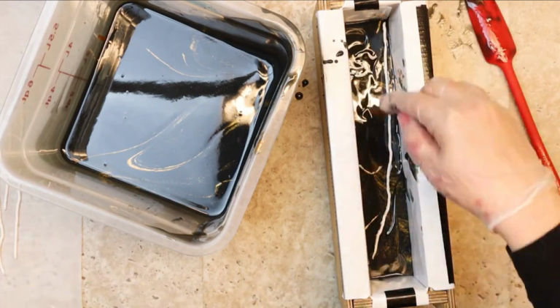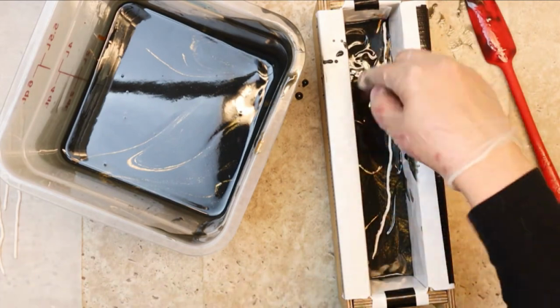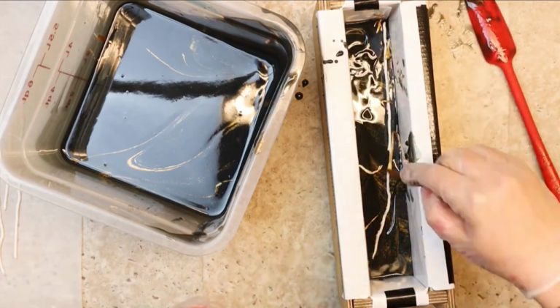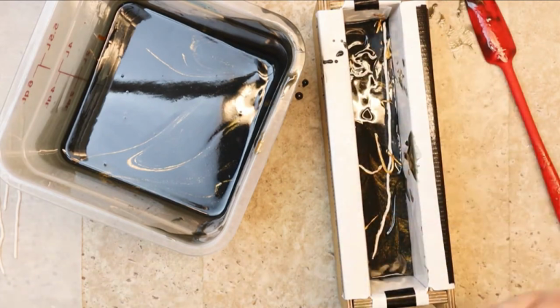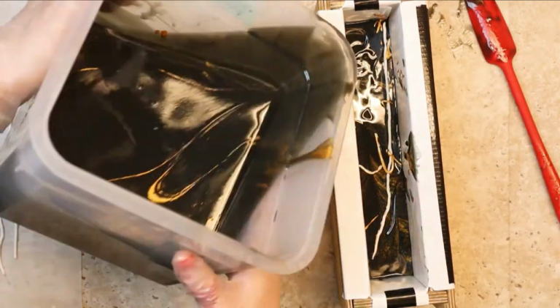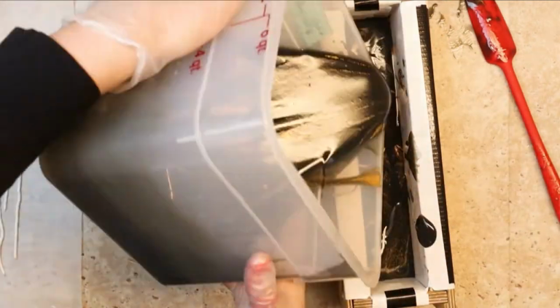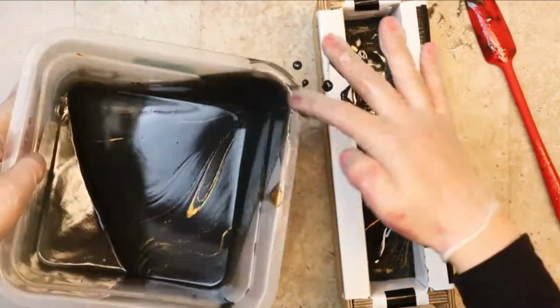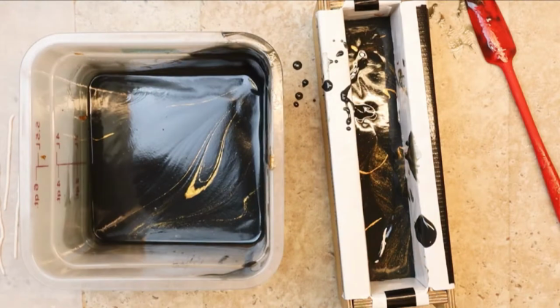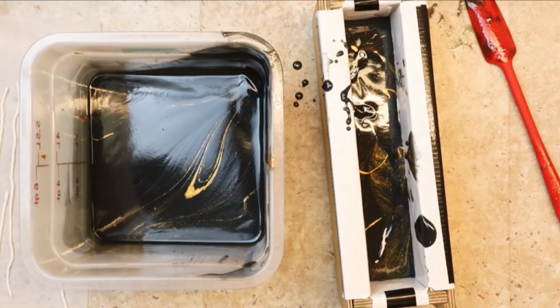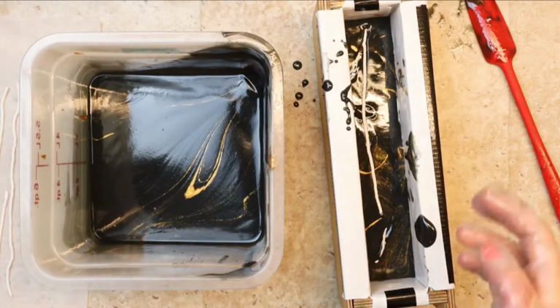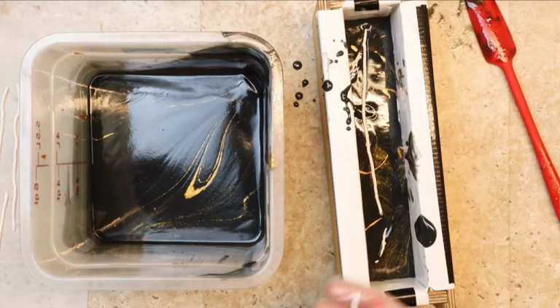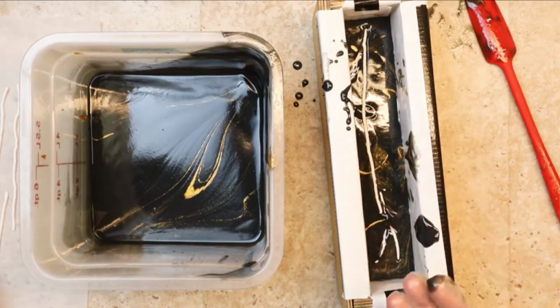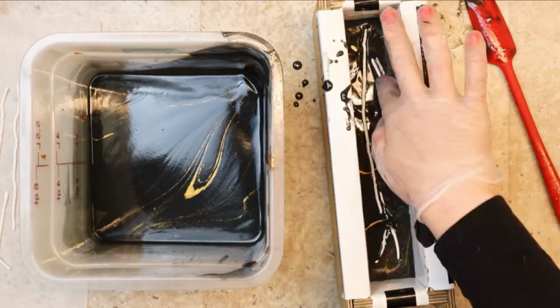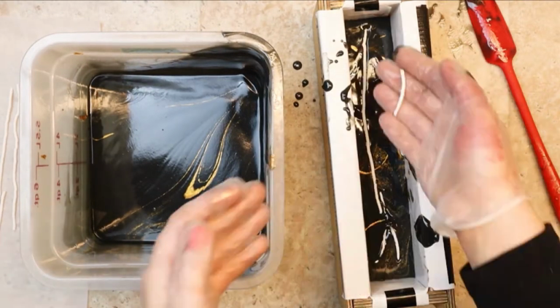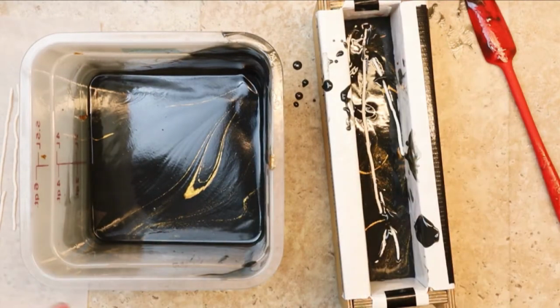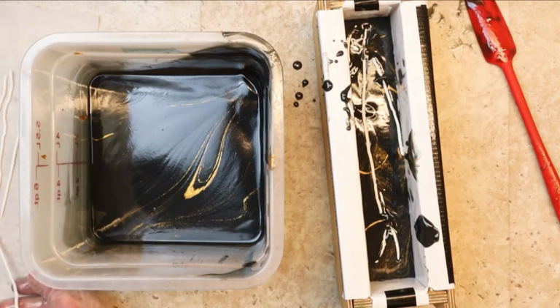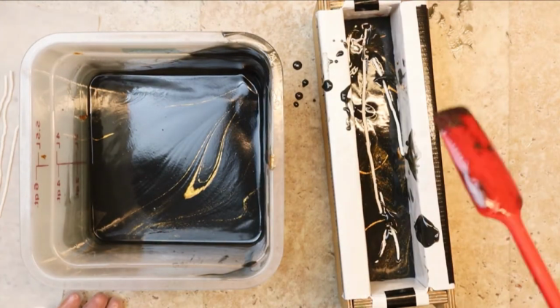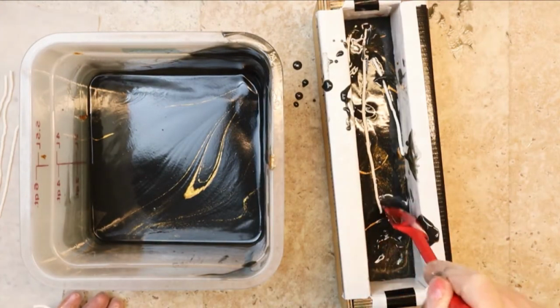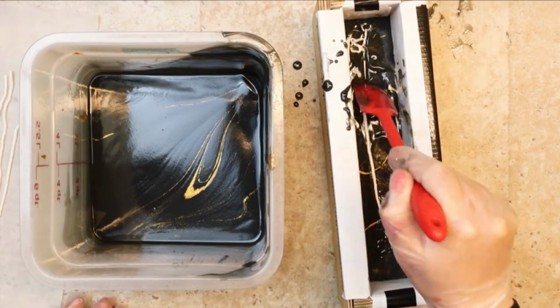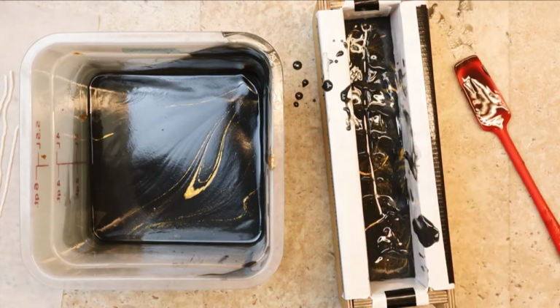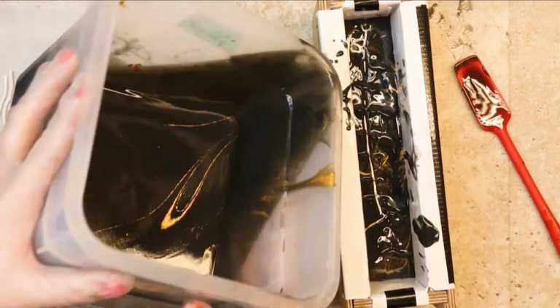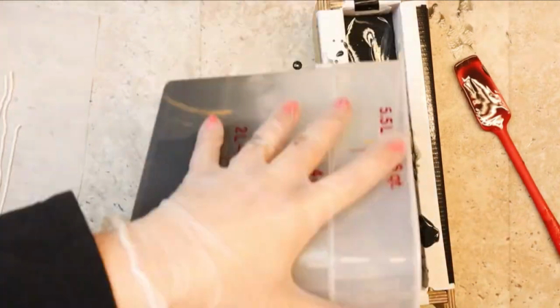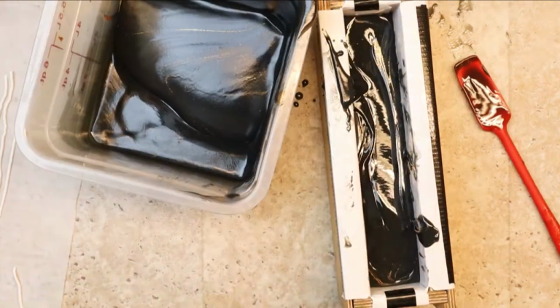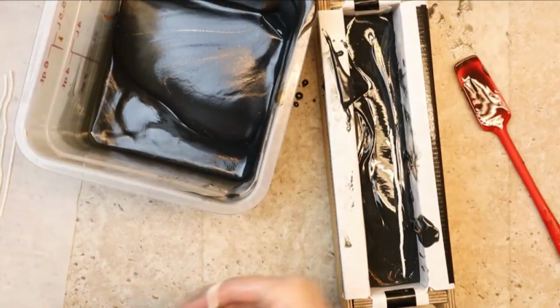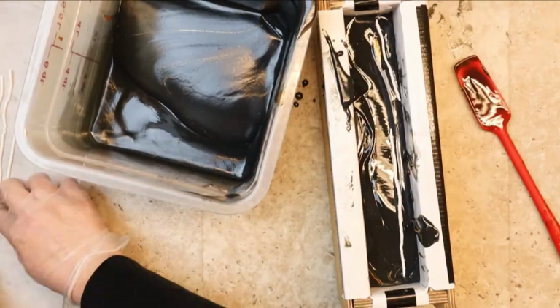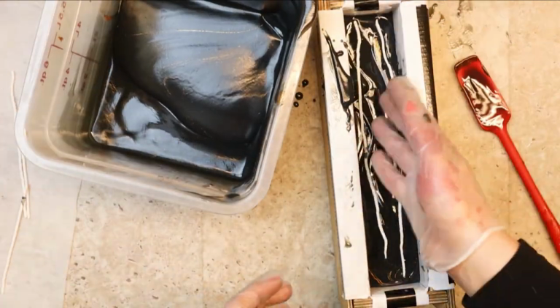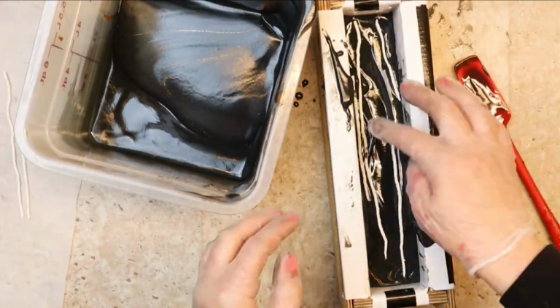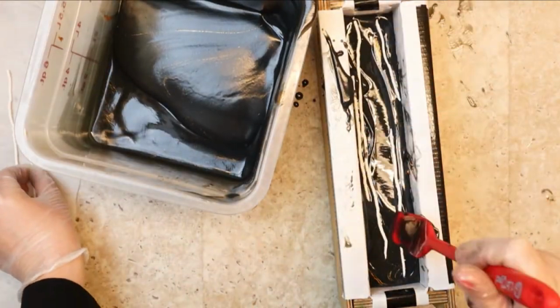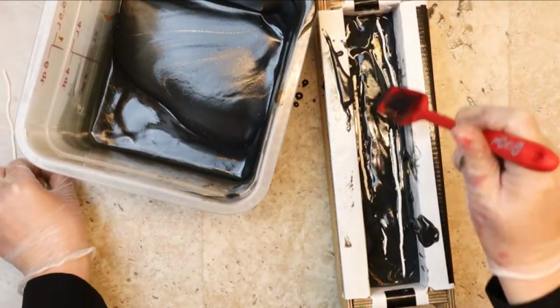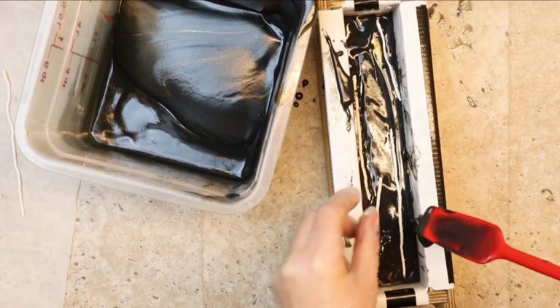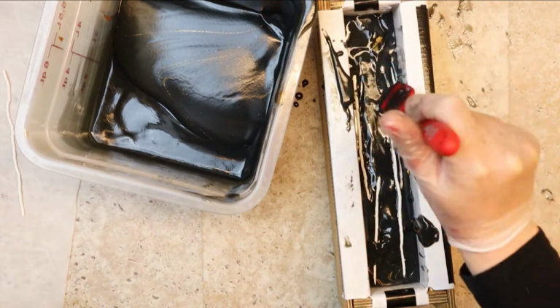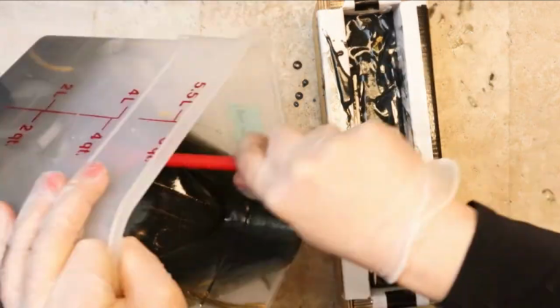I'm always surprised at how crooked you can place a soap embed and still have it come out with great results. To my OCD friends, look away now — this is going to be messy. Also to my OCD friends, it bugged me too. Cover it up quick.